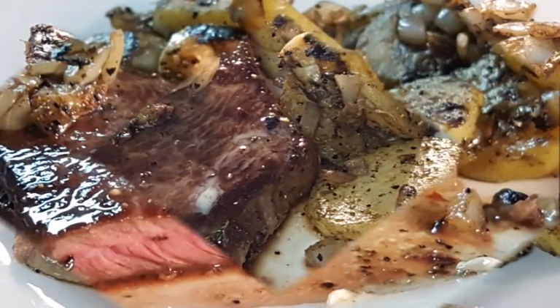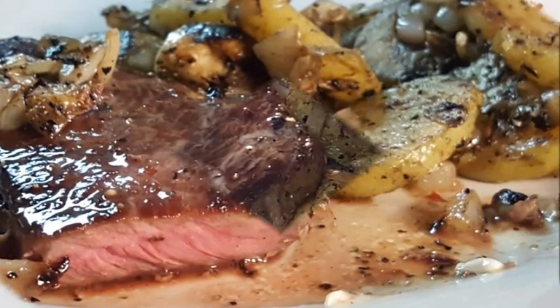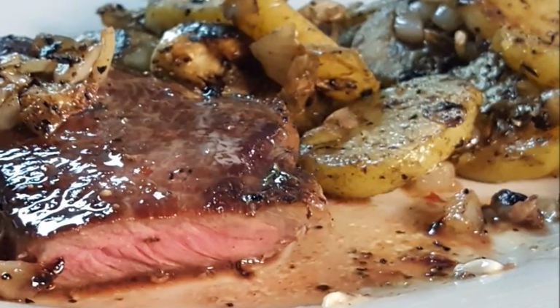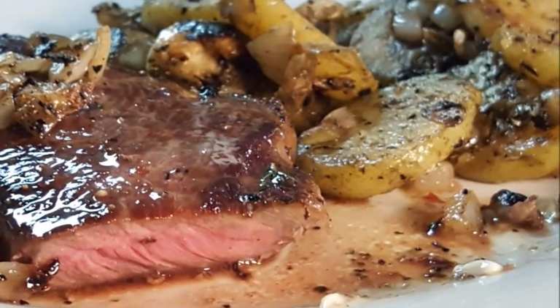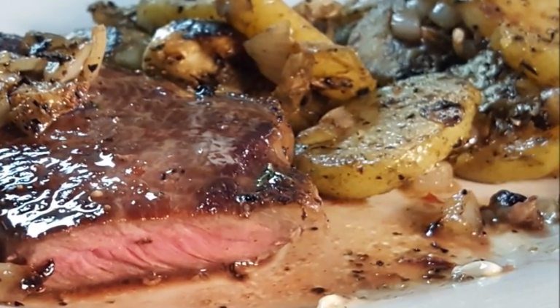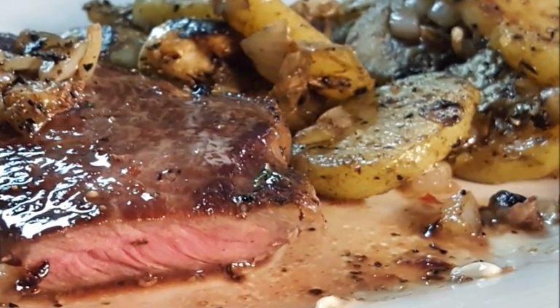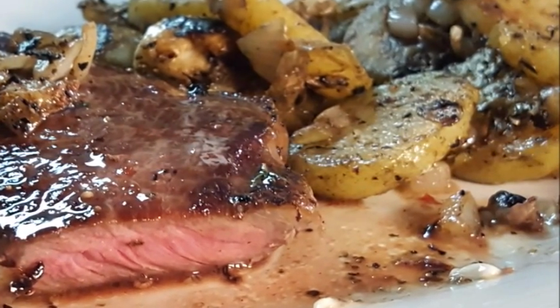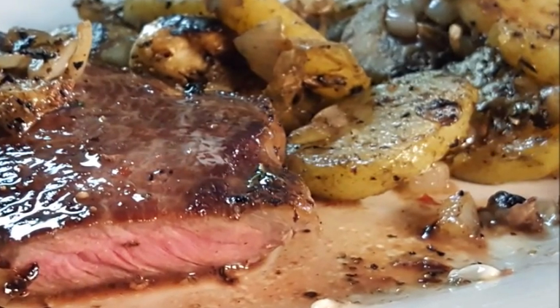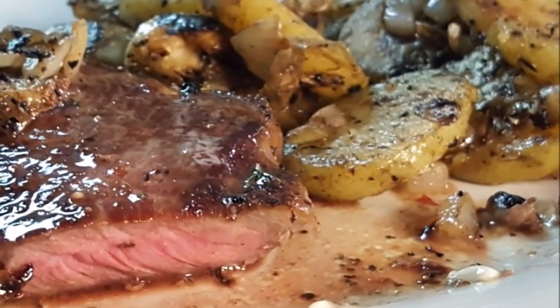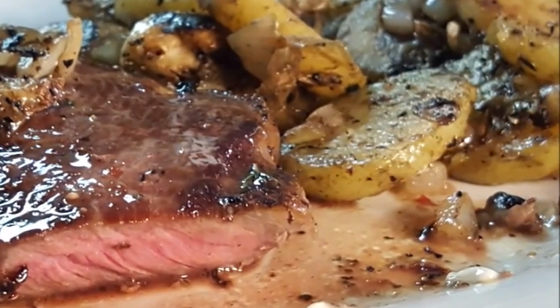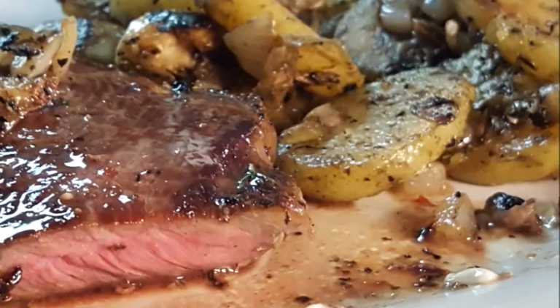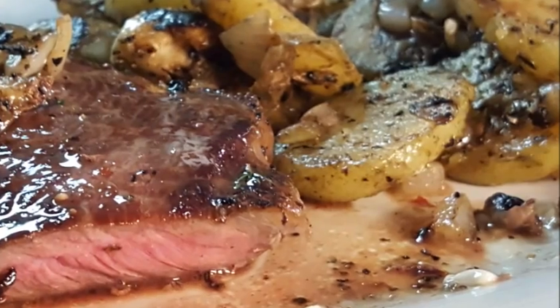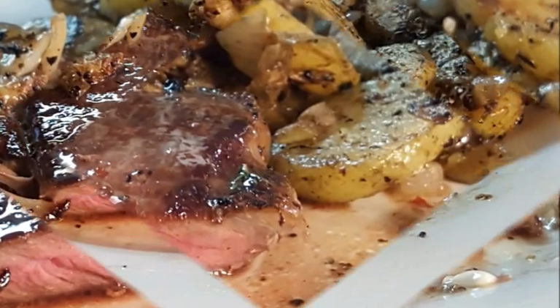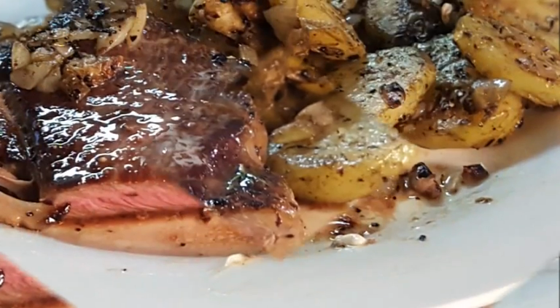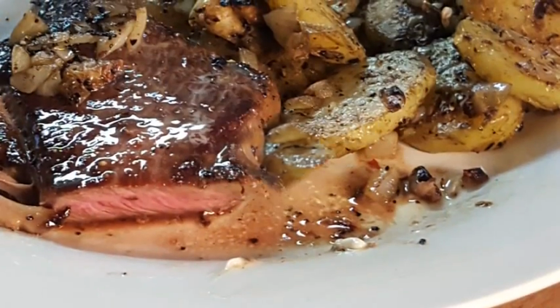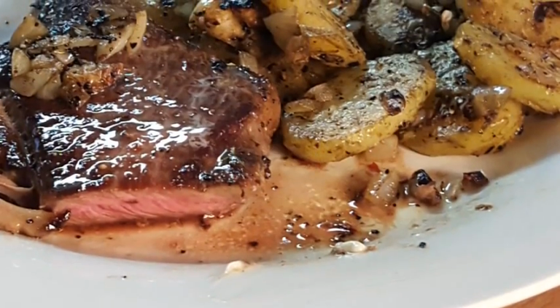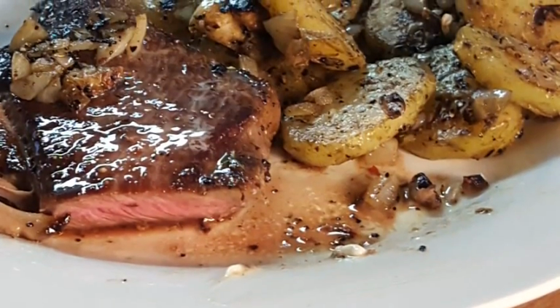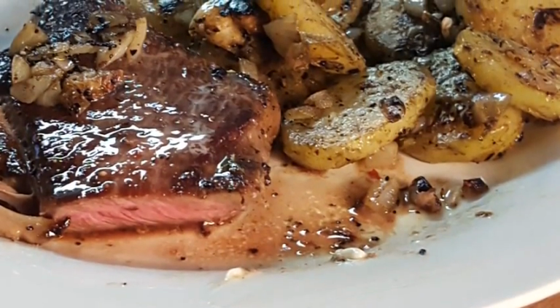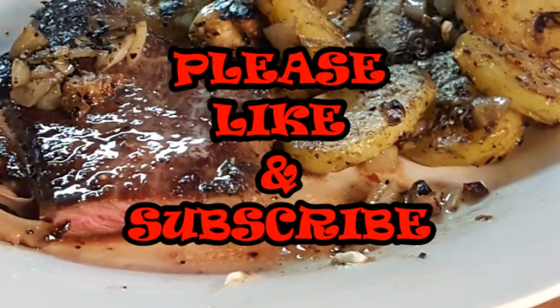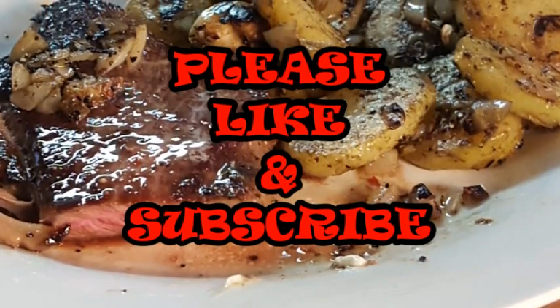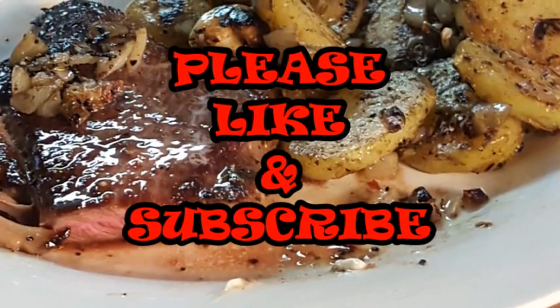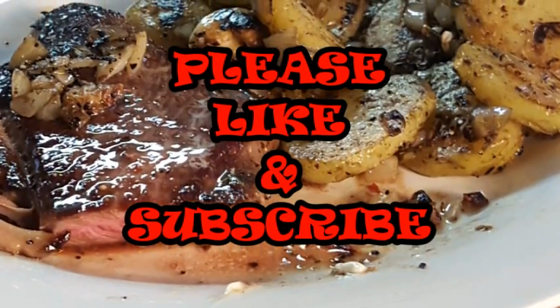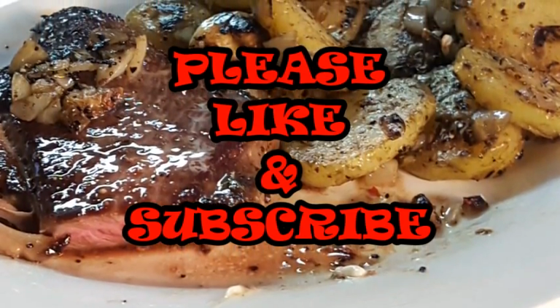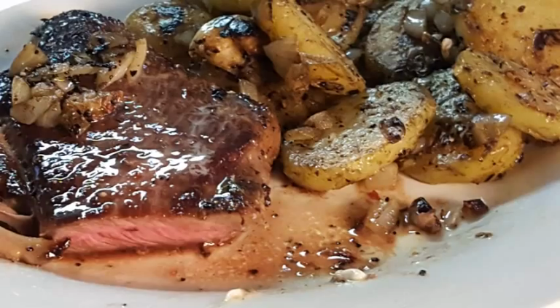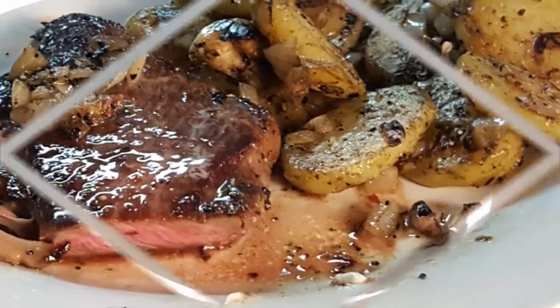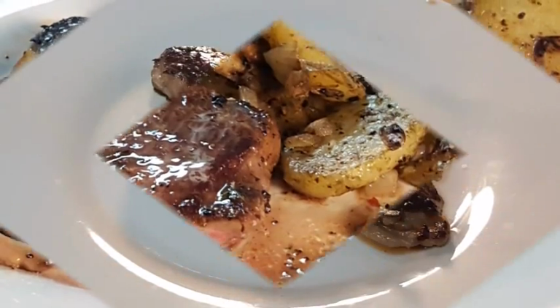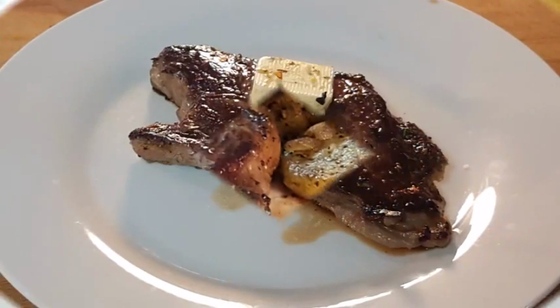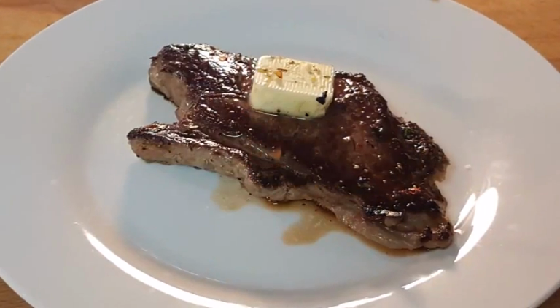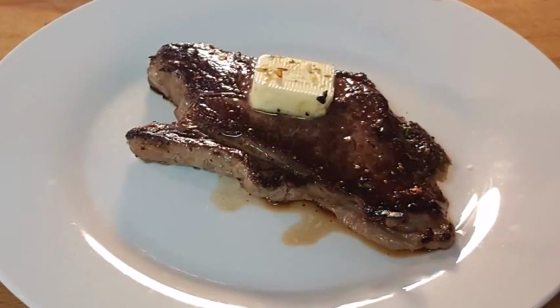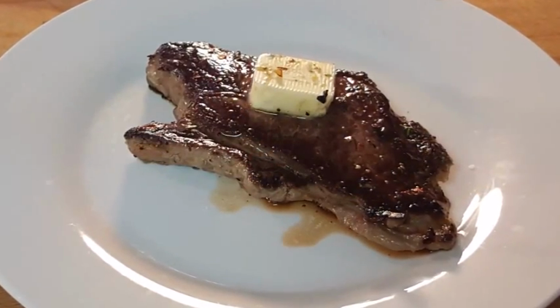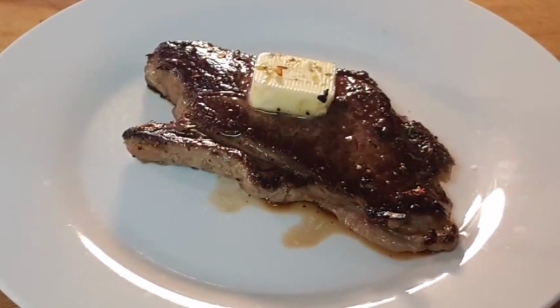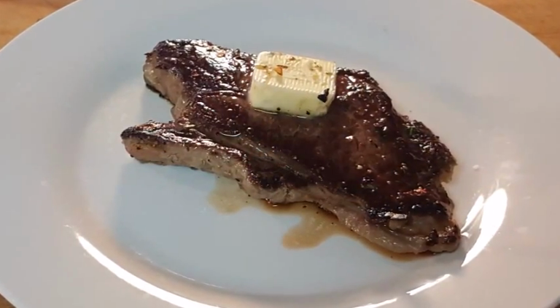If you don't have one, get one — I guarantee you won't be dissatisfied. Guys, if you like the video please like and subscribe, I really would appreciate it. Help me out and until next time, I'll see y'all later — enjoy this dish, bye bye y'all.